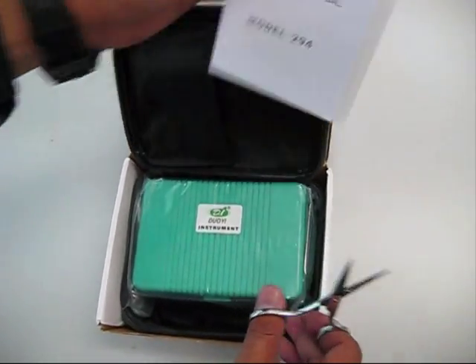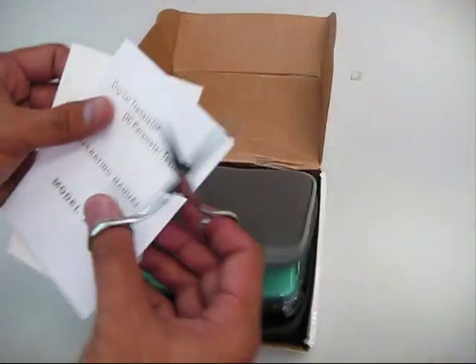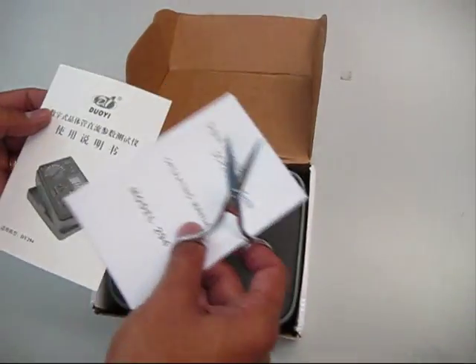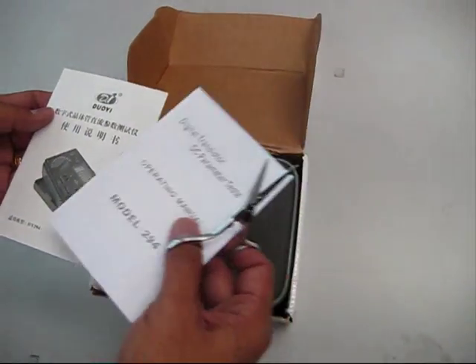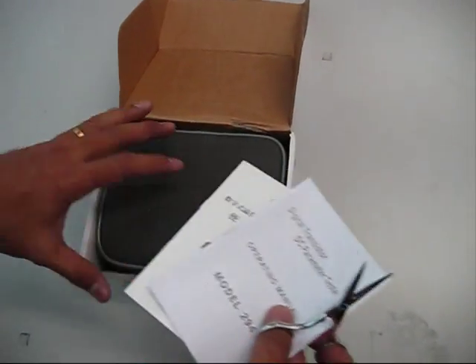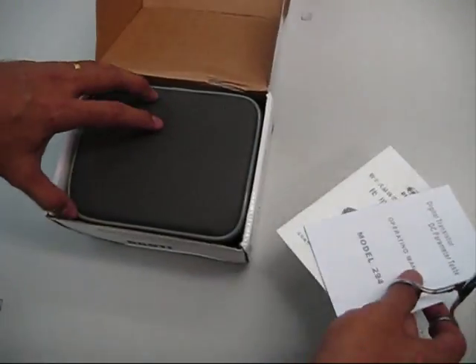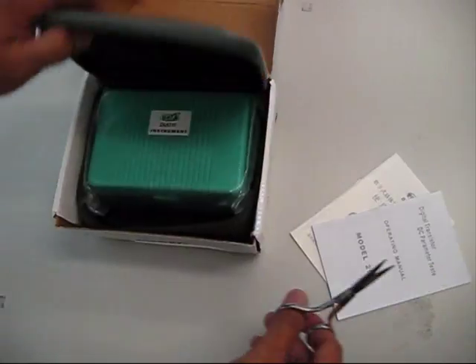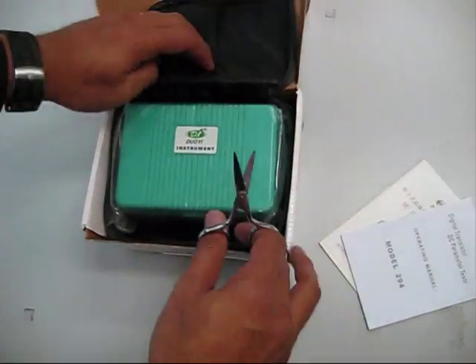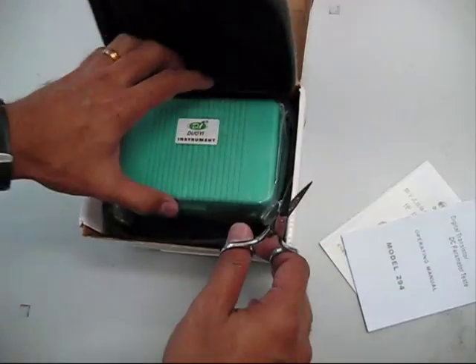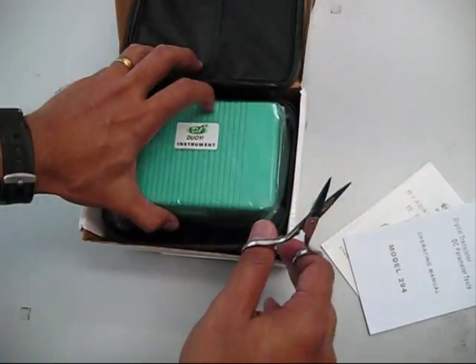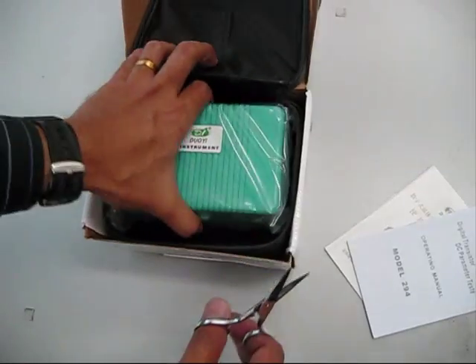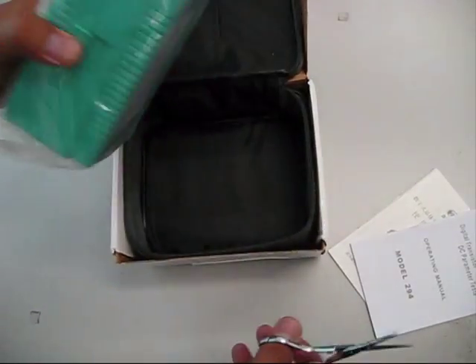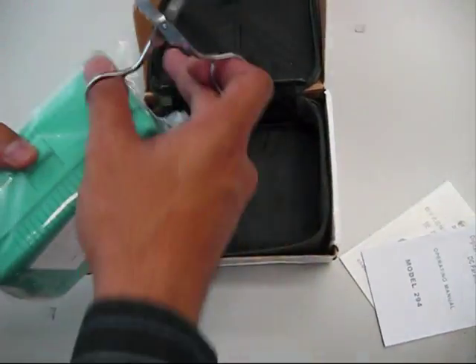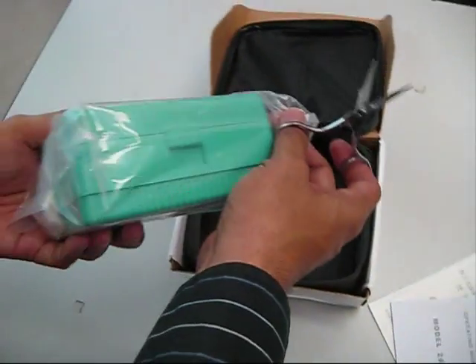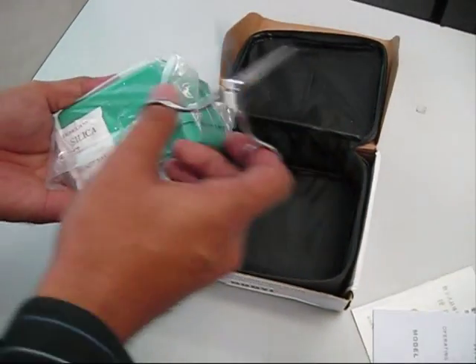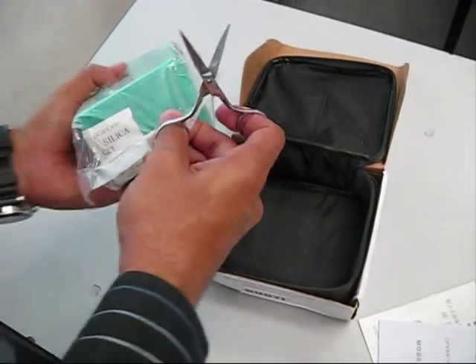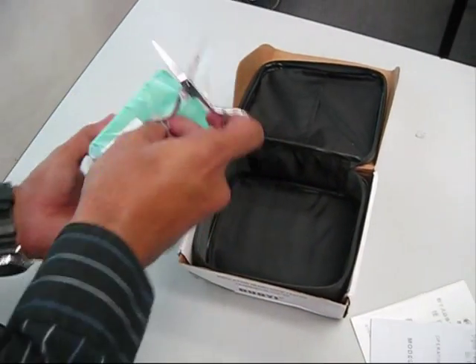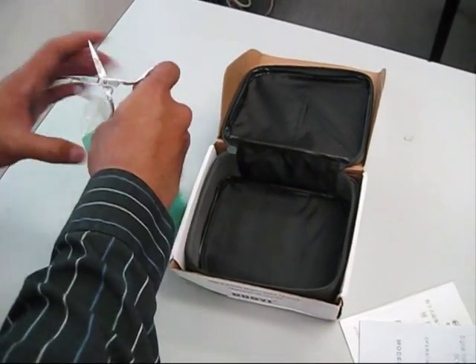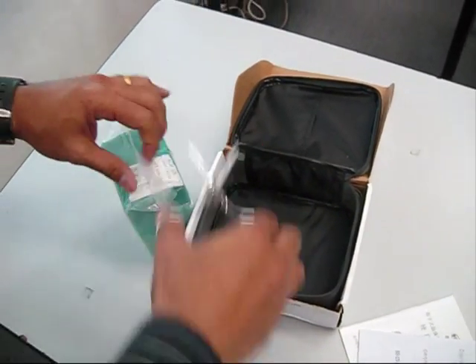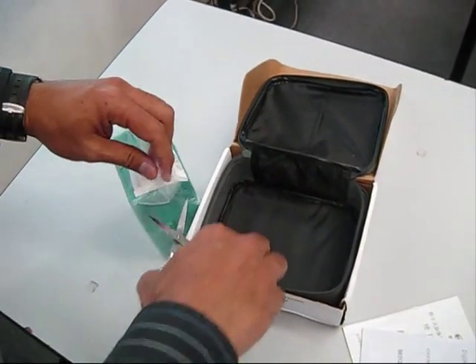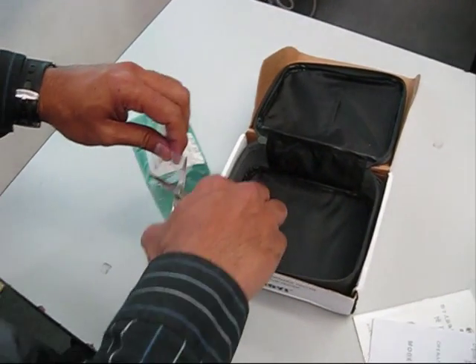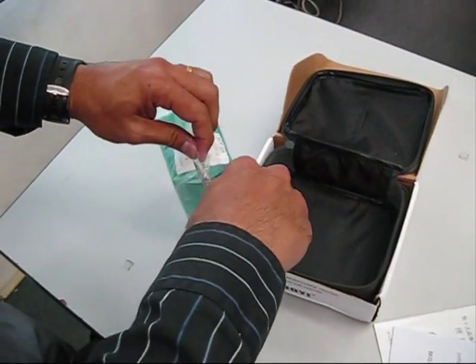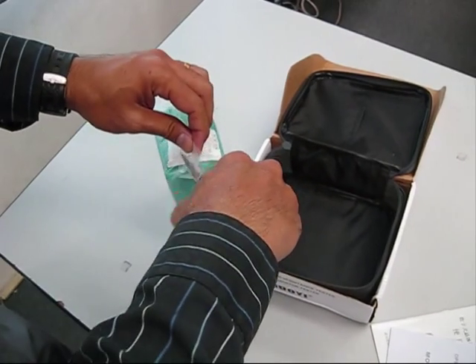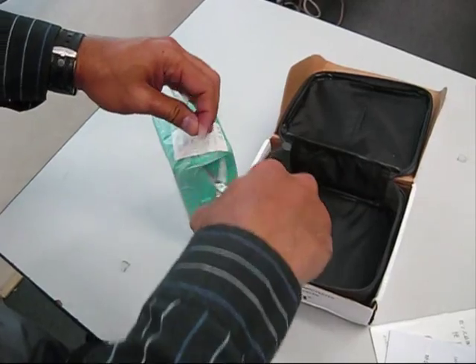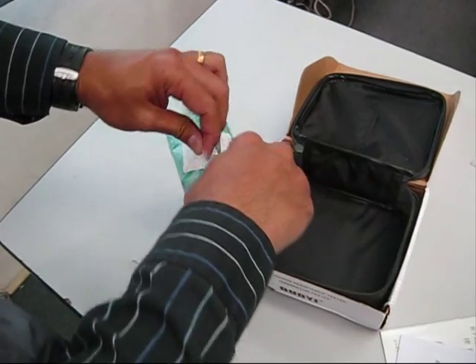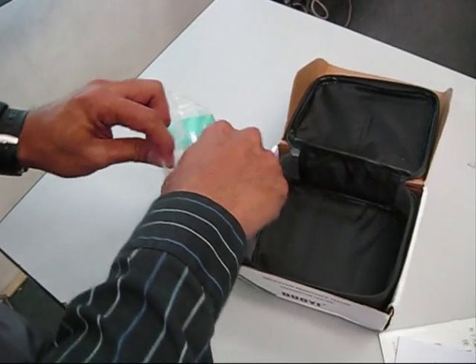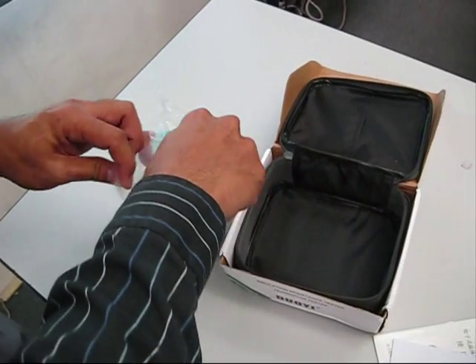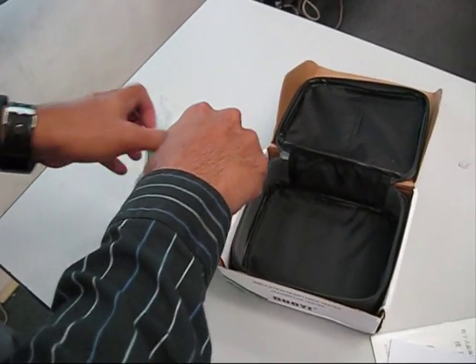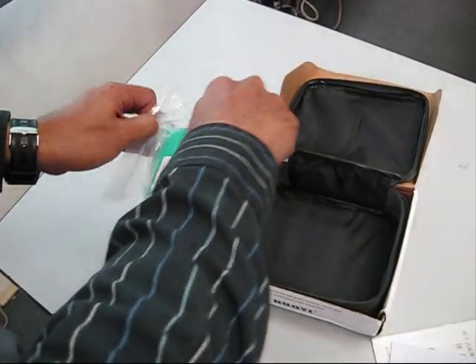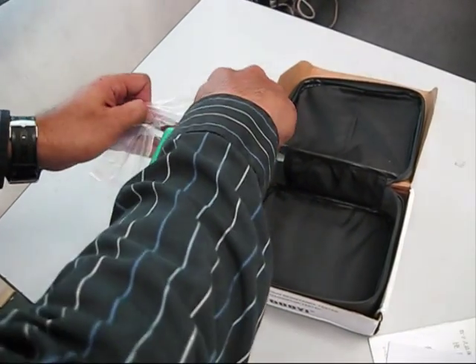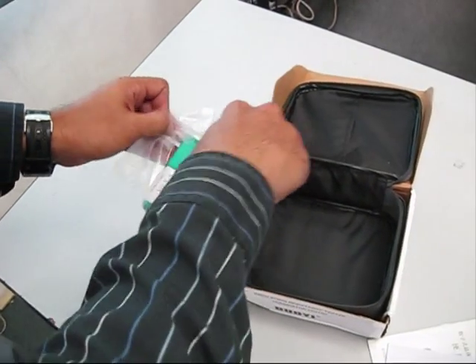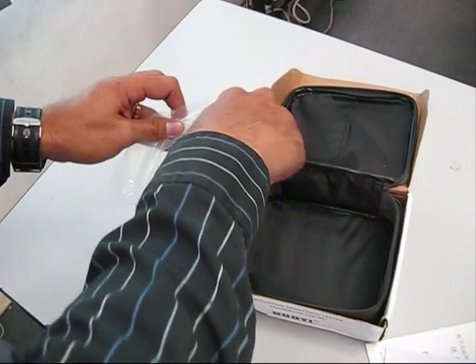We have the manual and this is the meter. I need to cut it up.